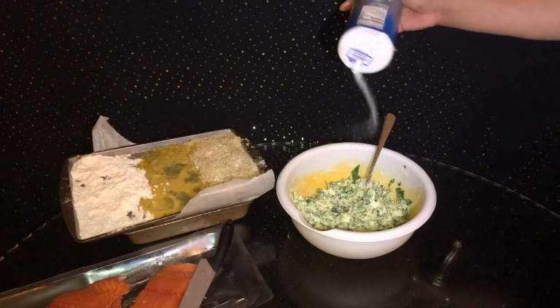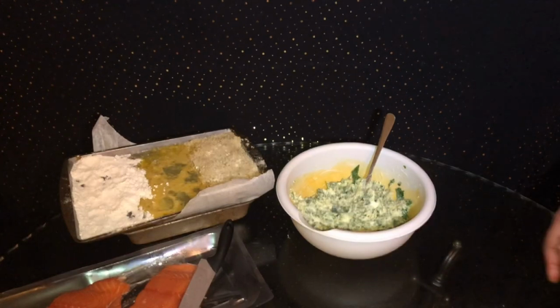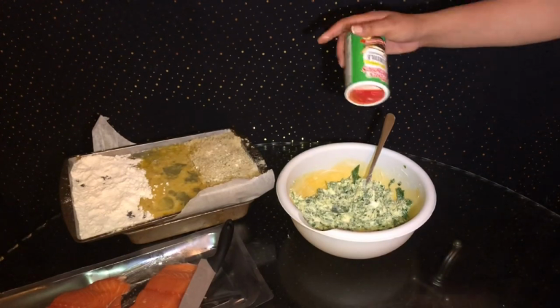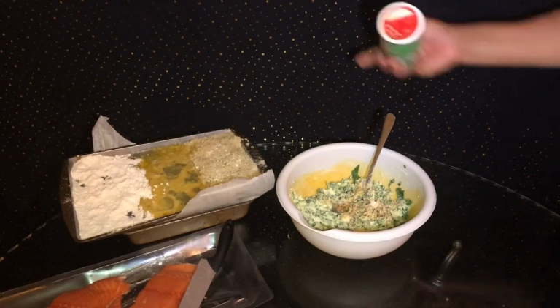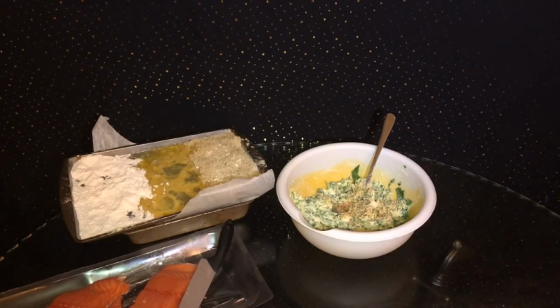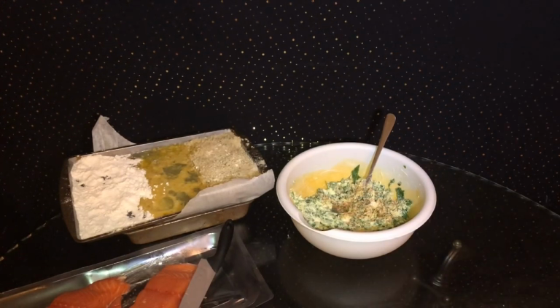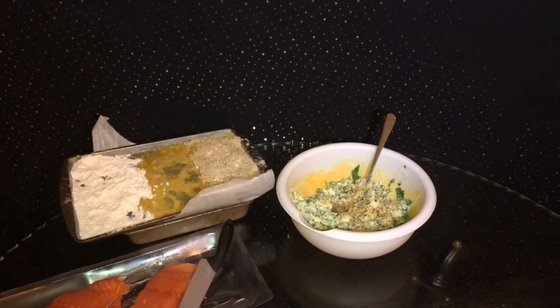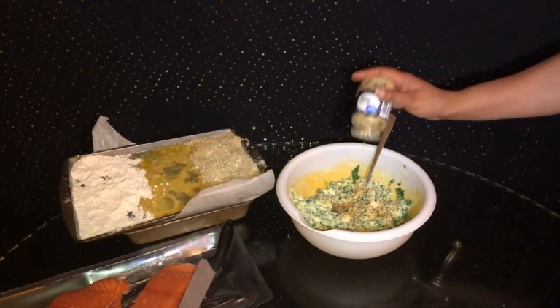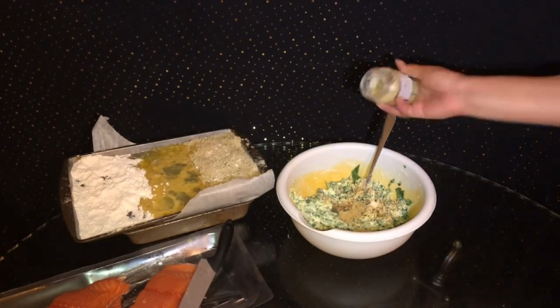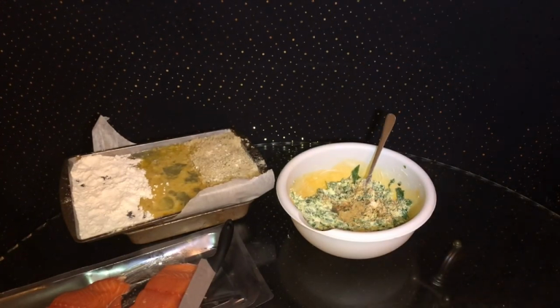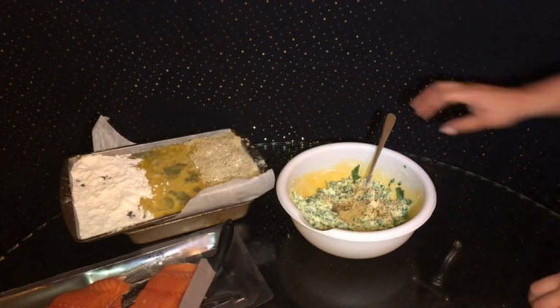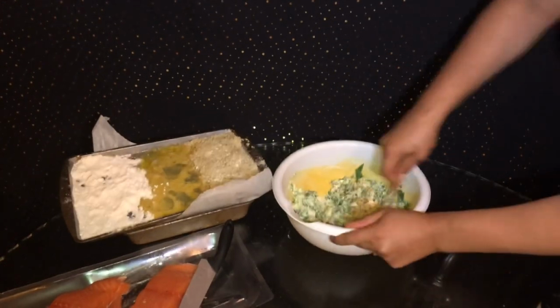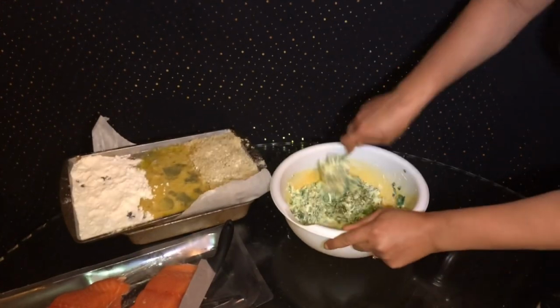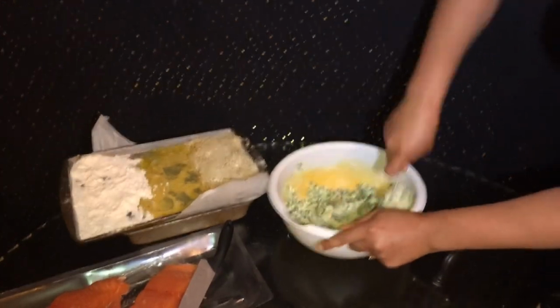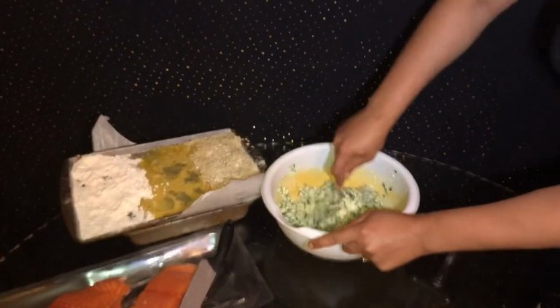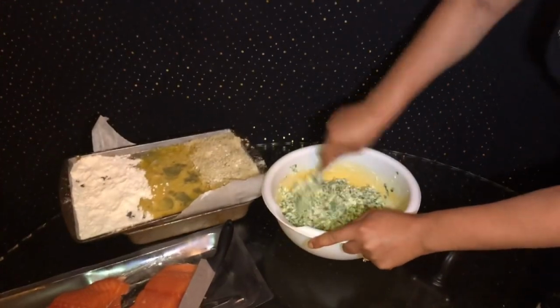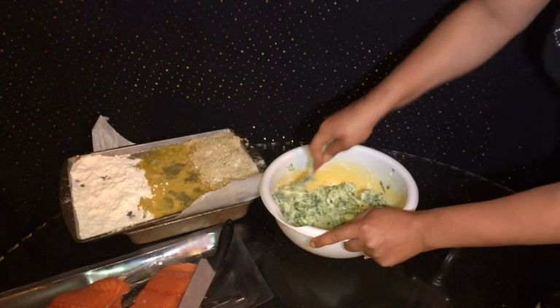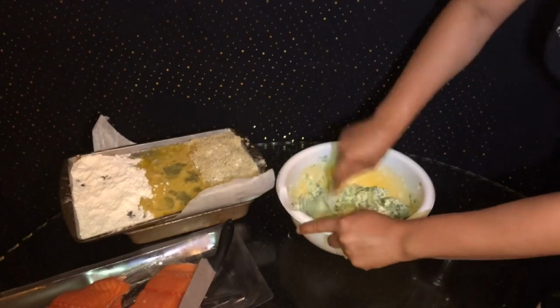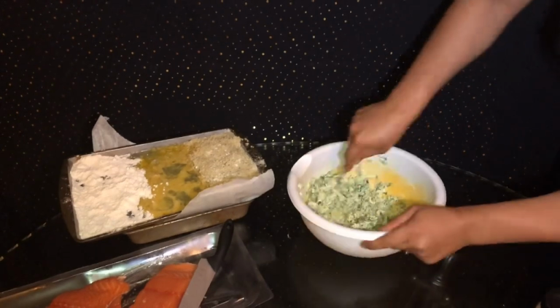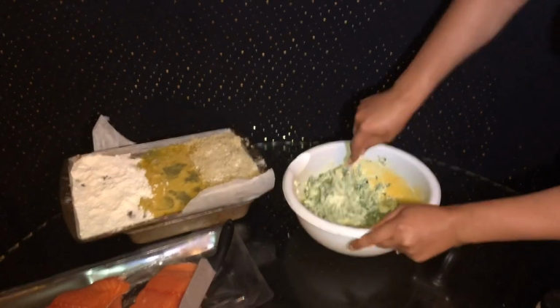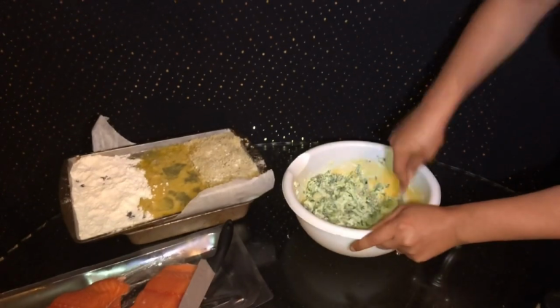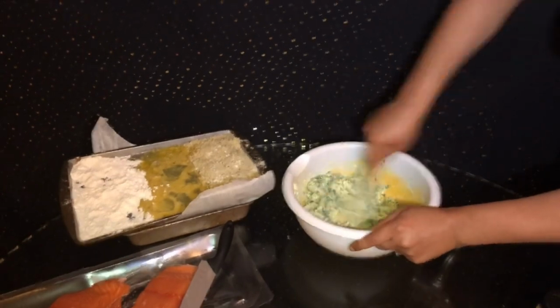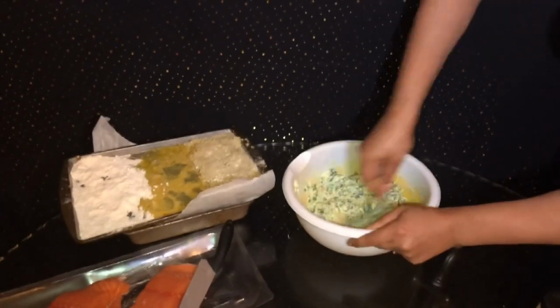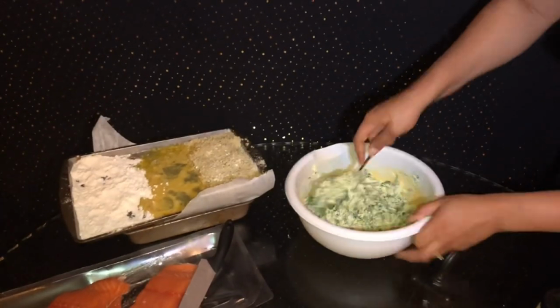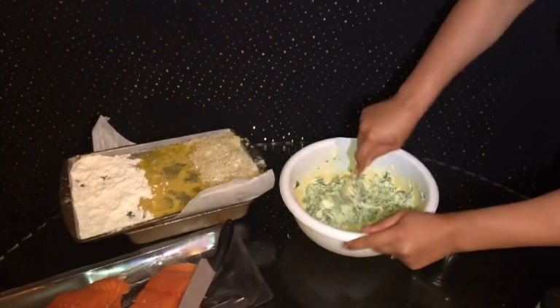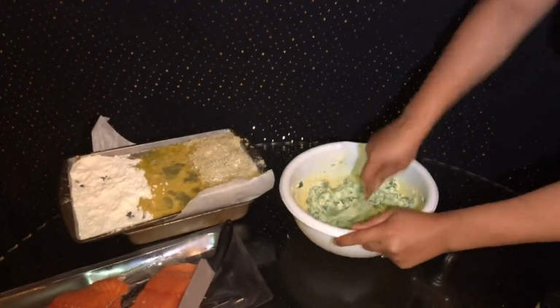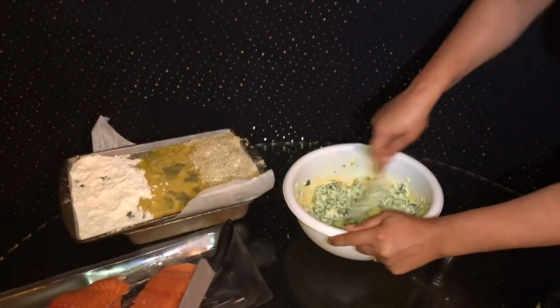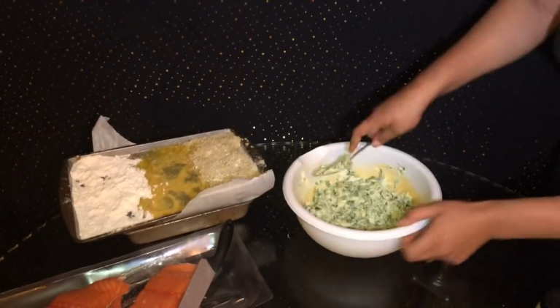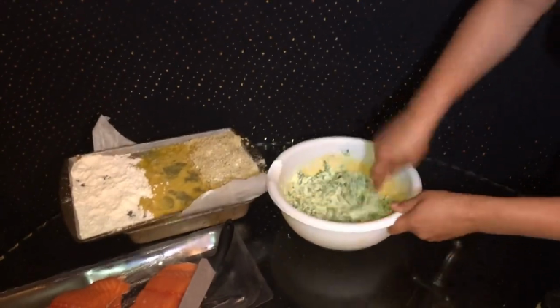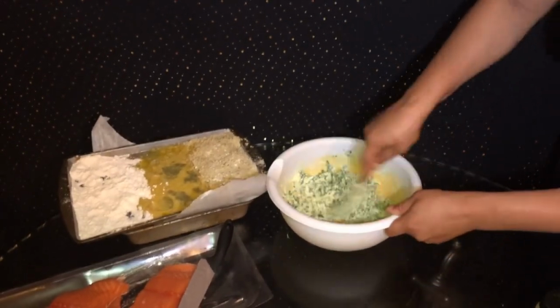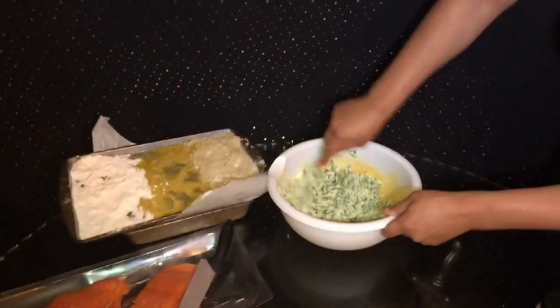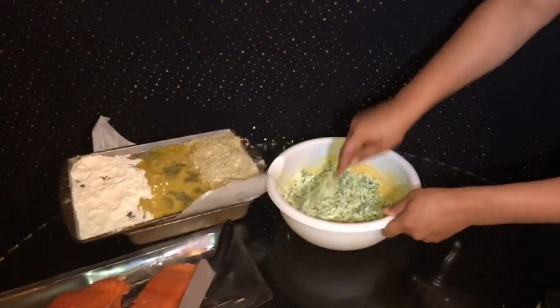And also, if you like garlic, I added a little bit of minced garlic inside of it. And then you just mix it around and then it's ready to go ahead and stuff your salmon.